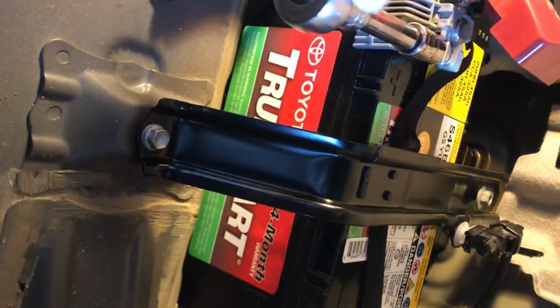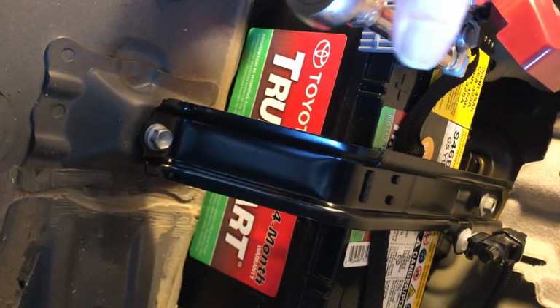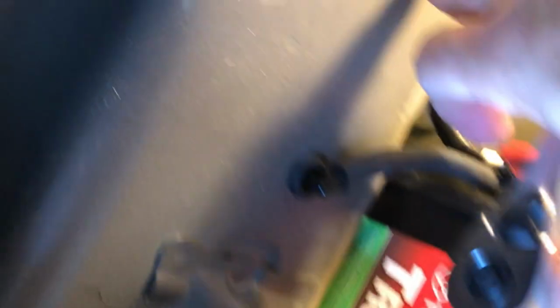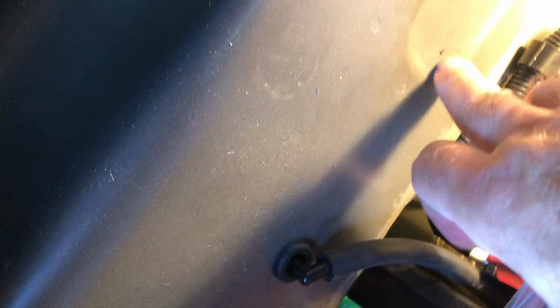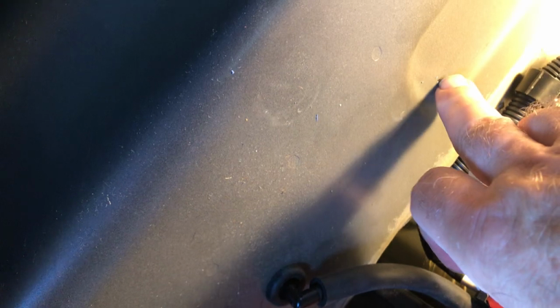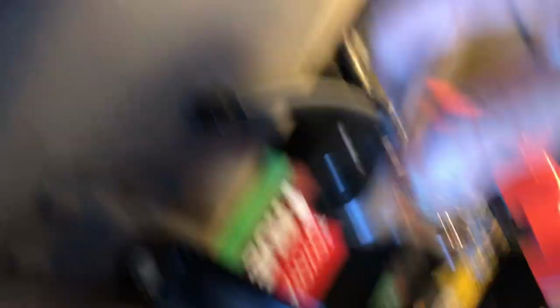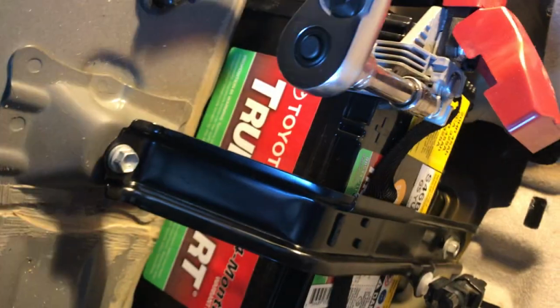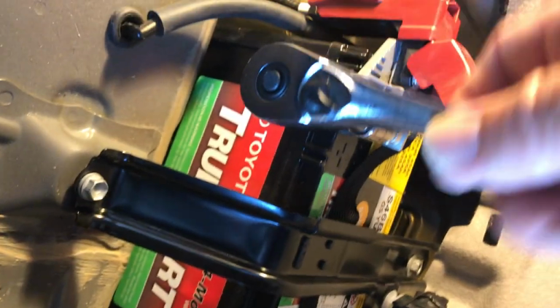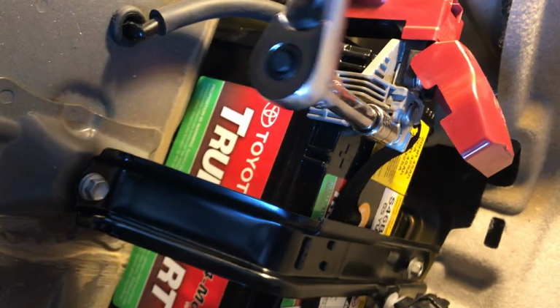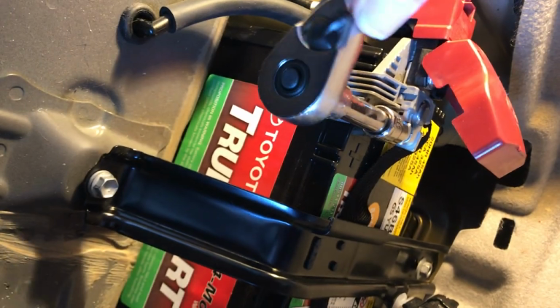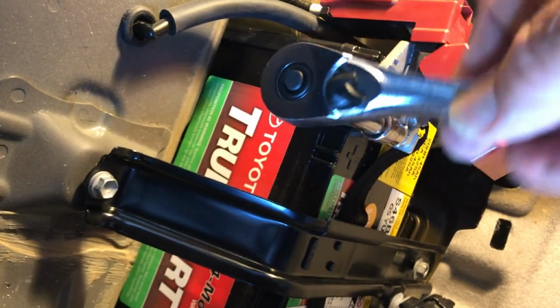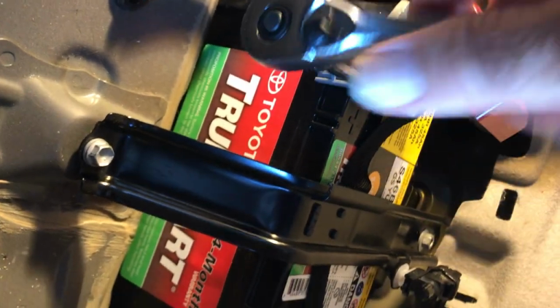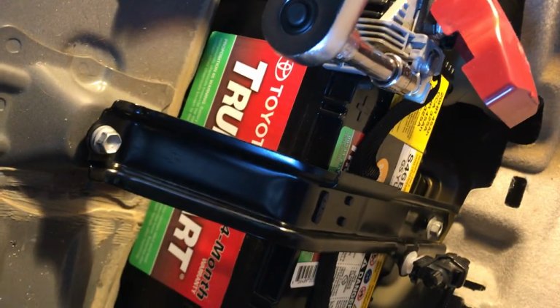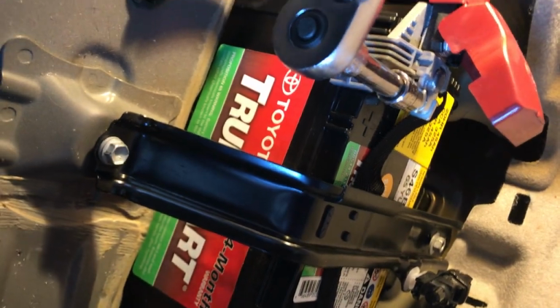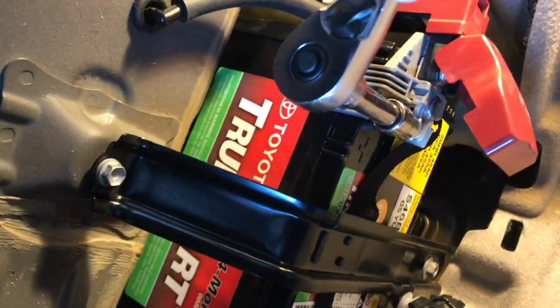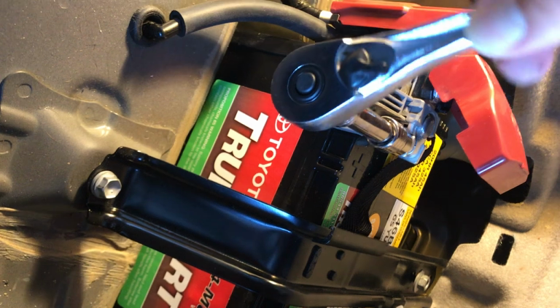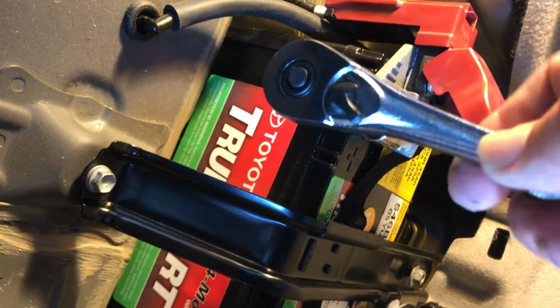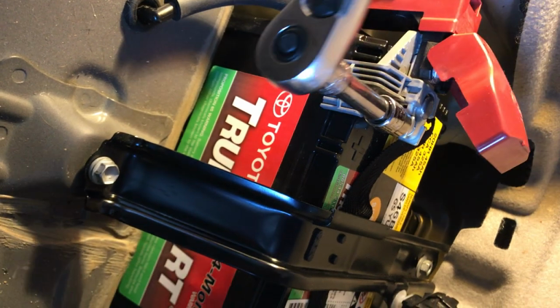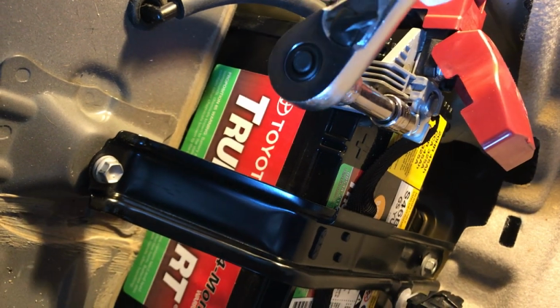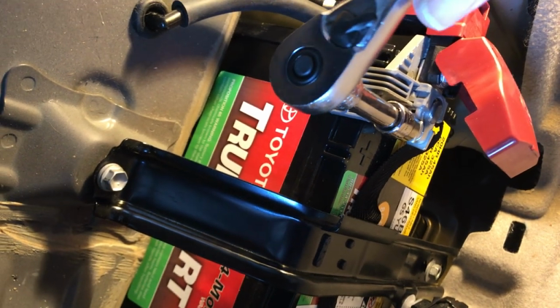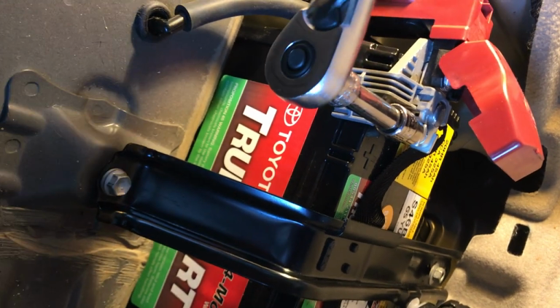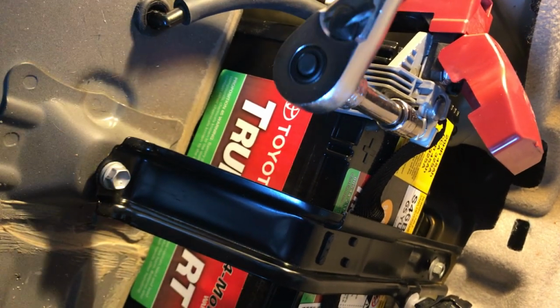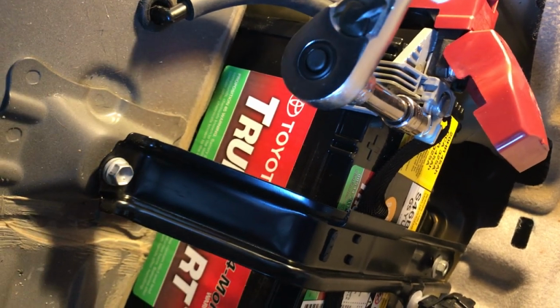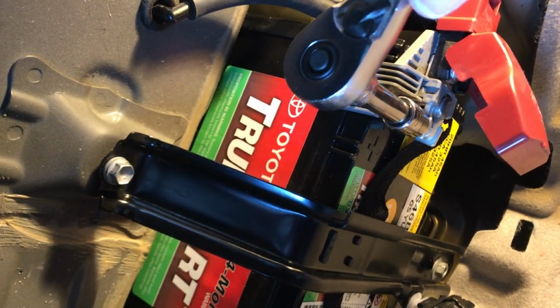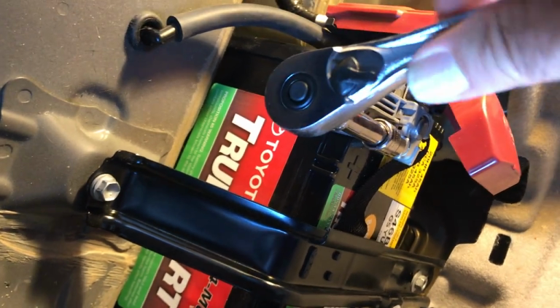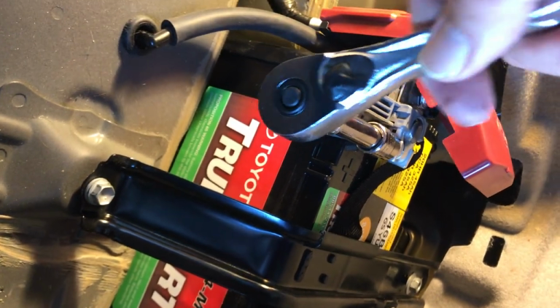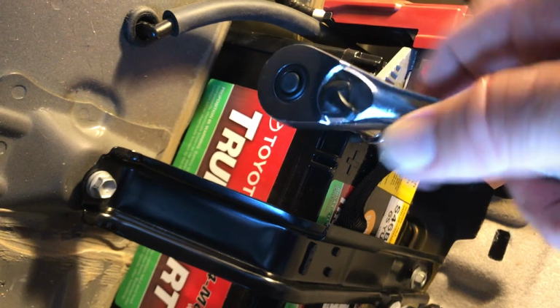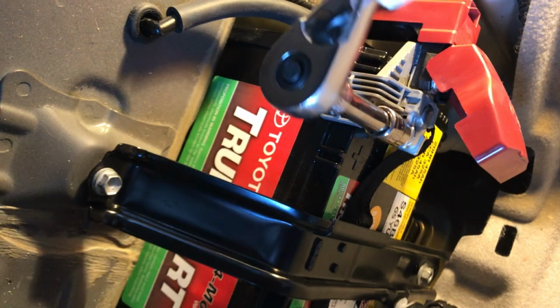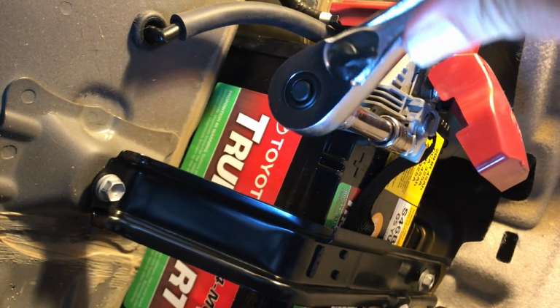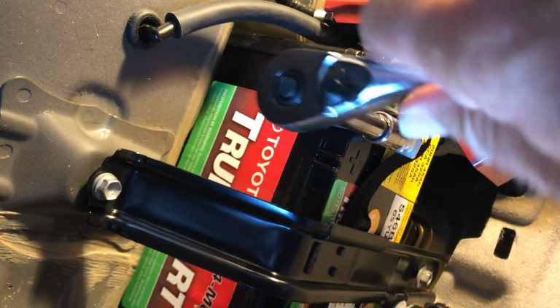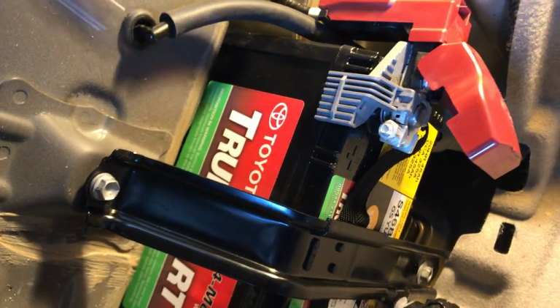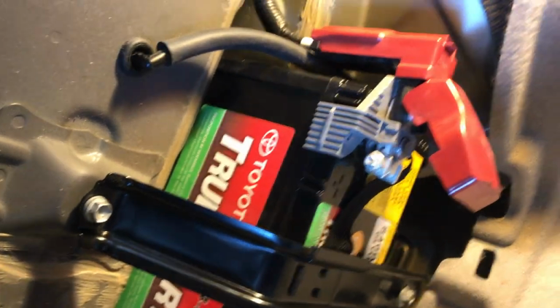It sparked — look at that spark right there! So I'm not being very careful. Don't do this one with the negative already connected — do this one first with the negative unconnected. Don't do it like this.